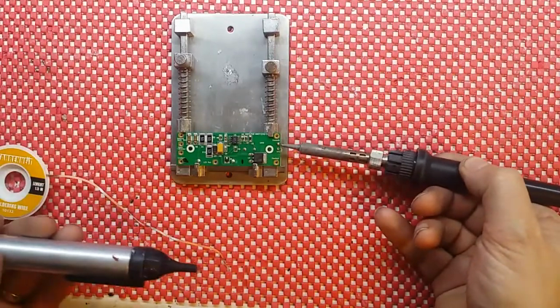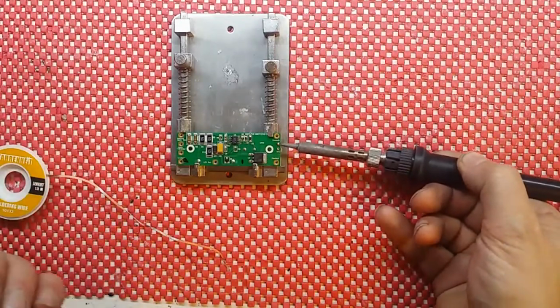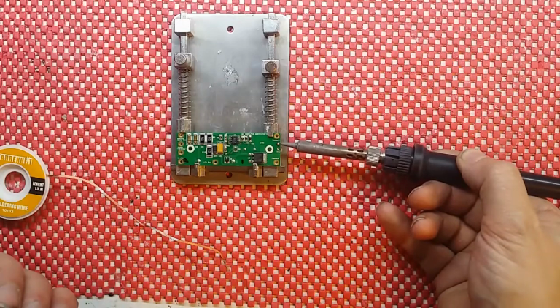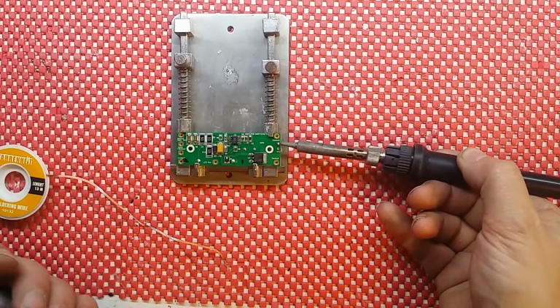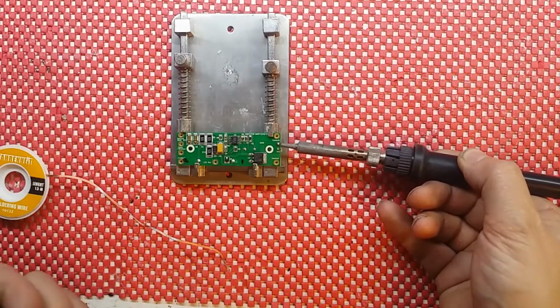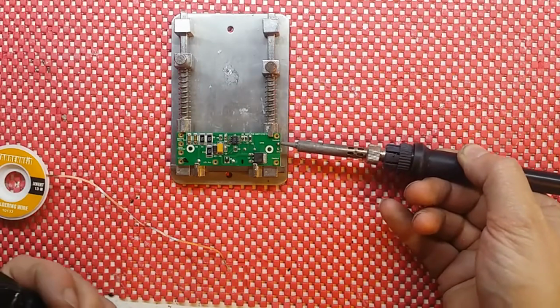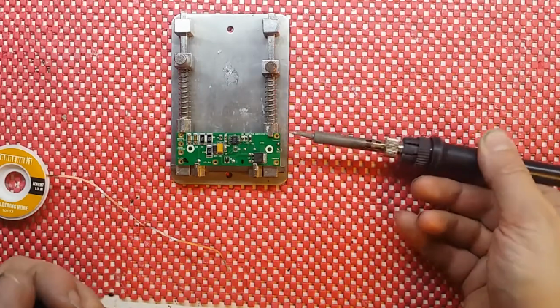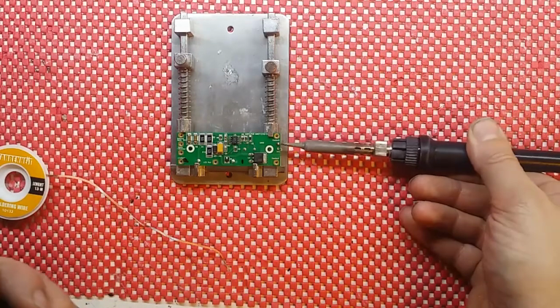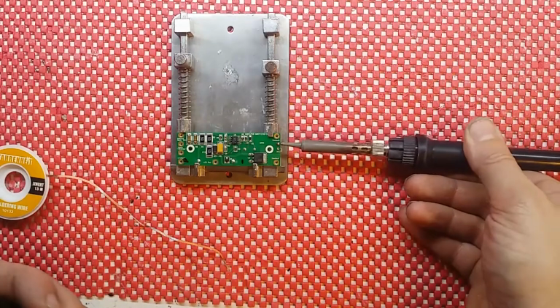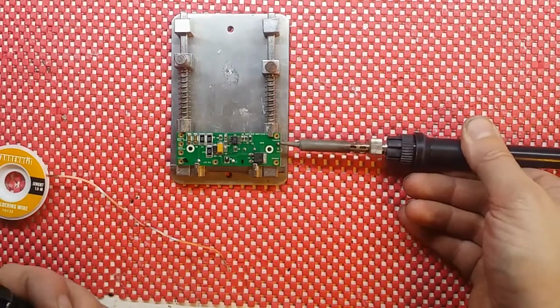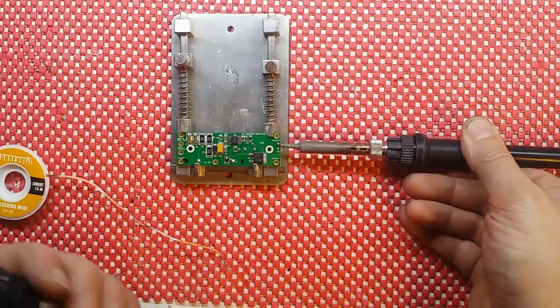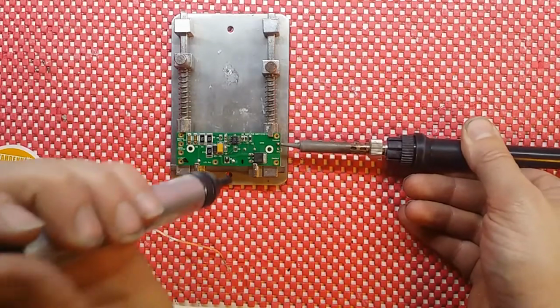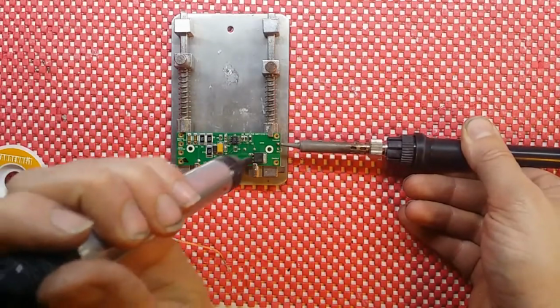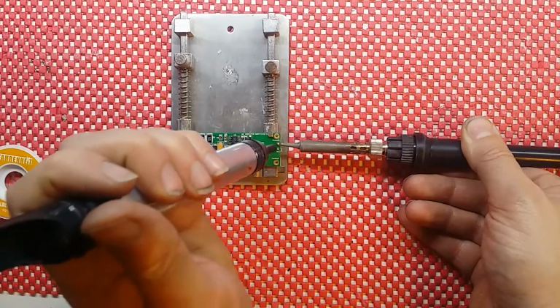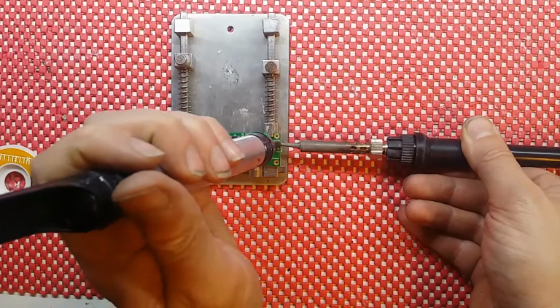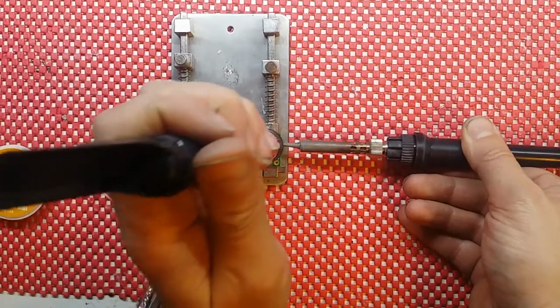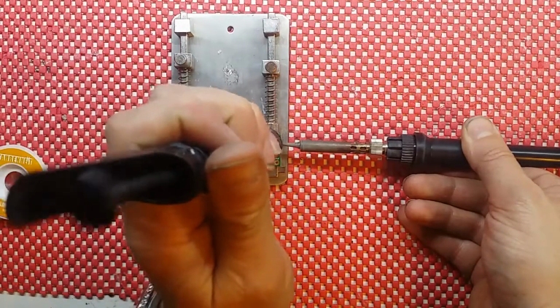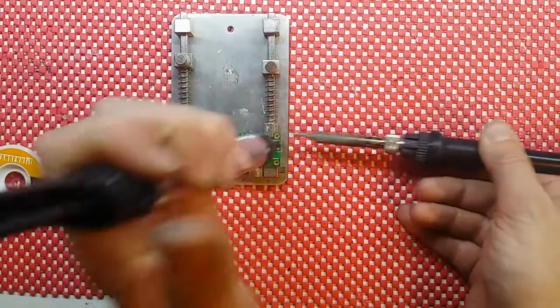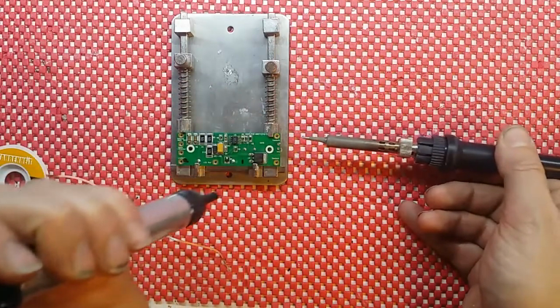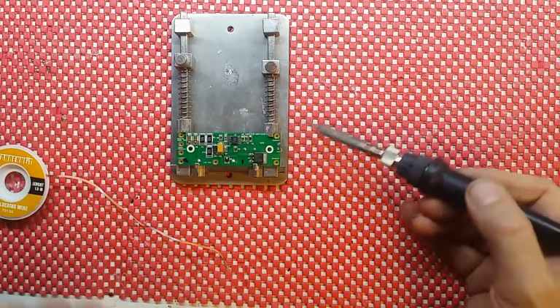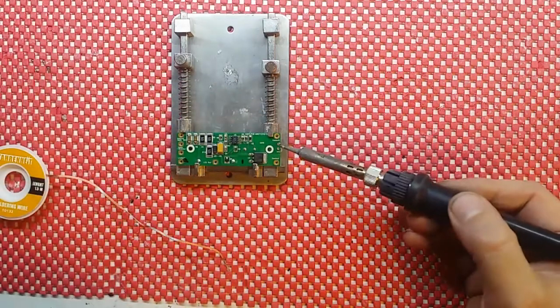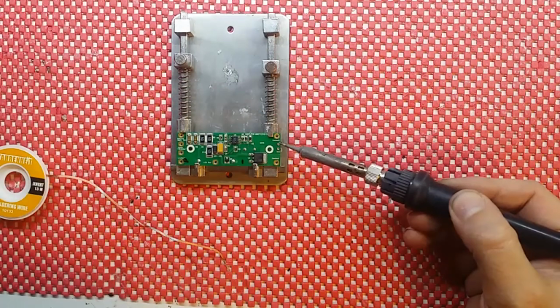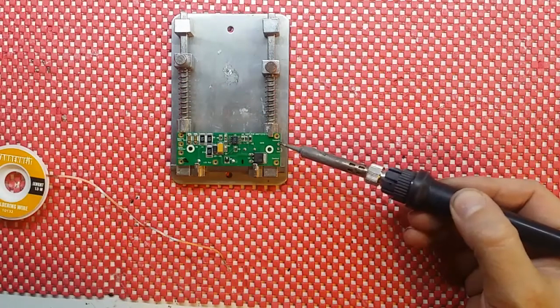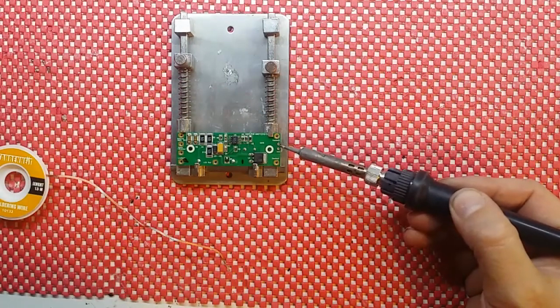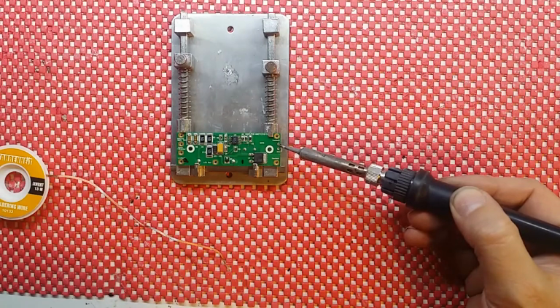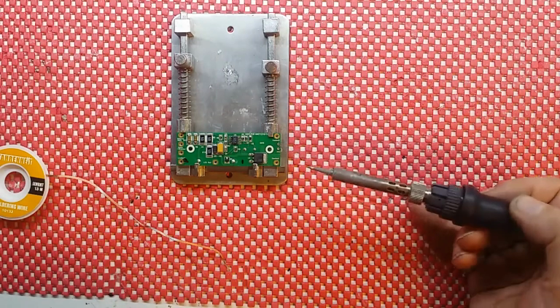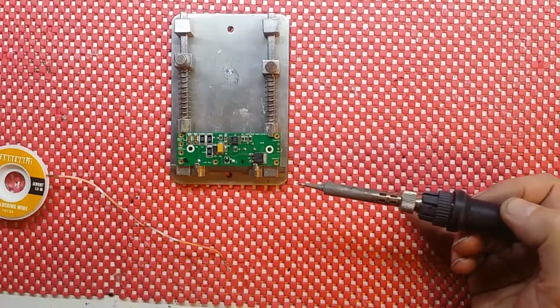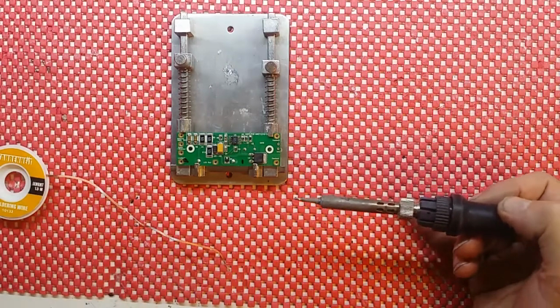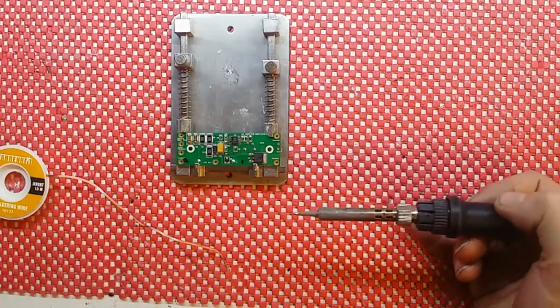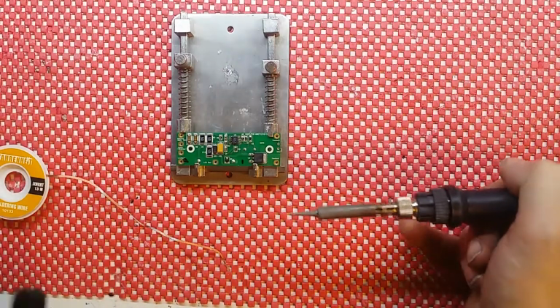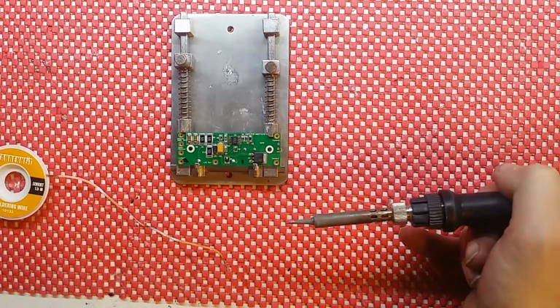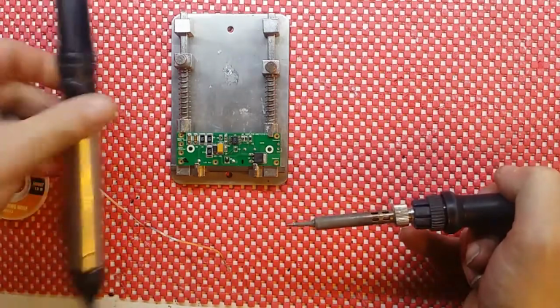So what I'll try and do is hold it underneath, melt the solder, and then it will suck up through. As you can see, it does exactly the same job.